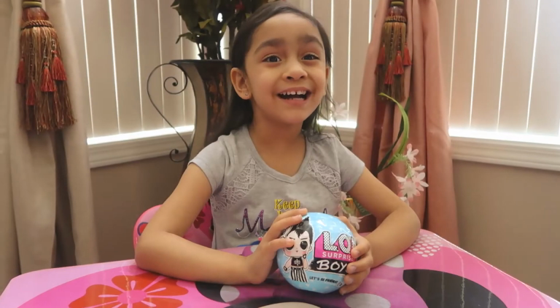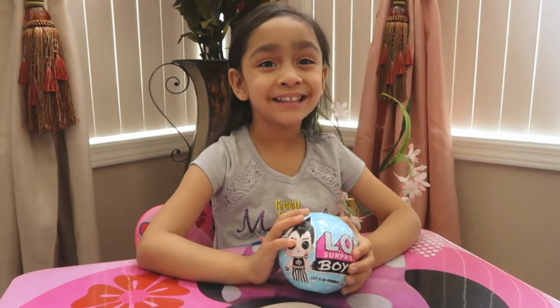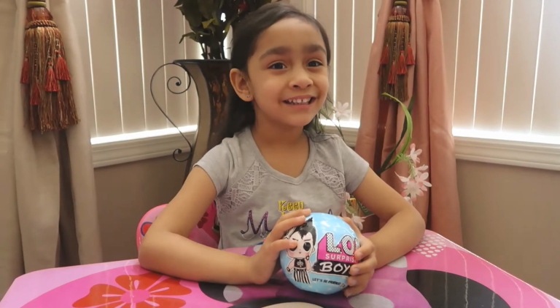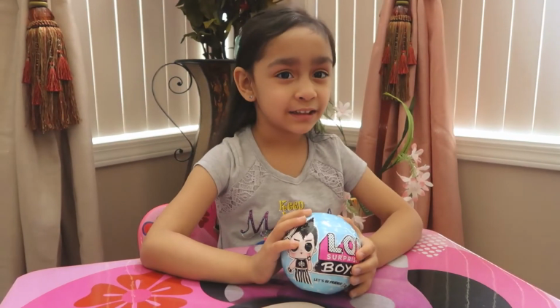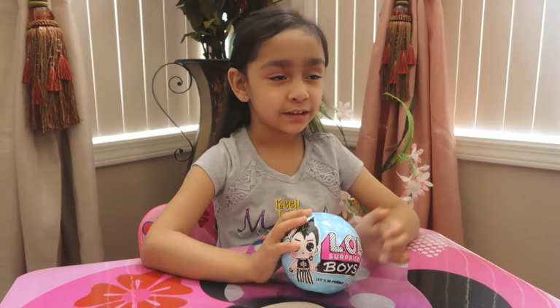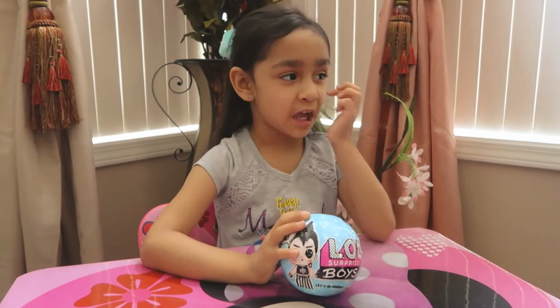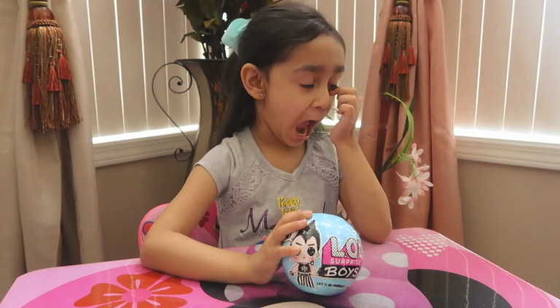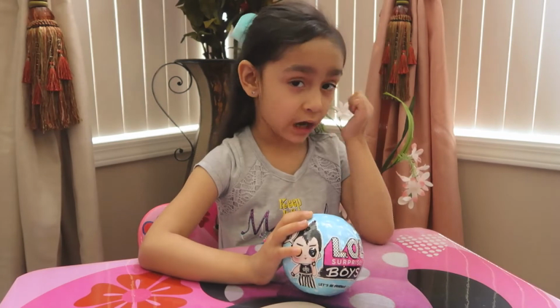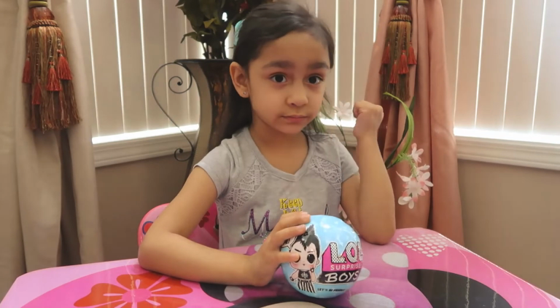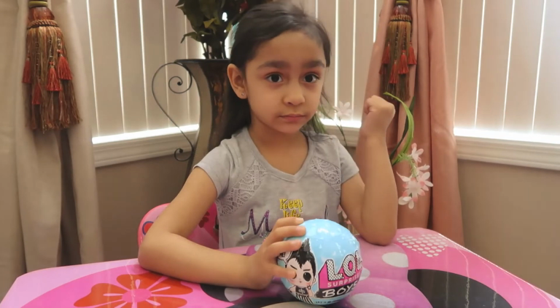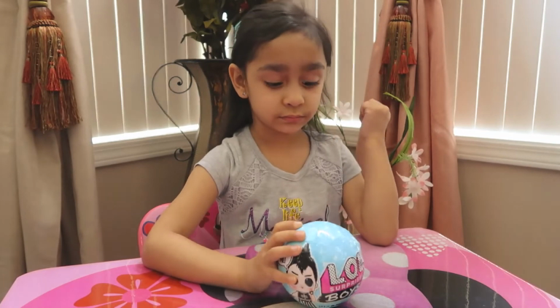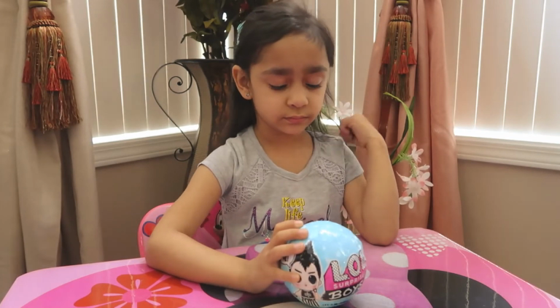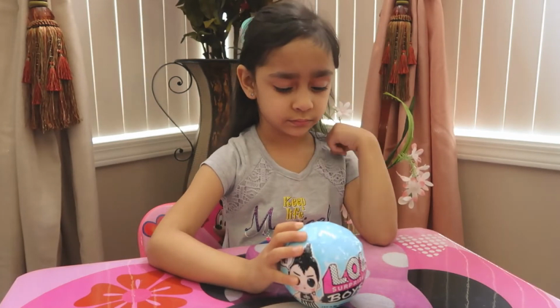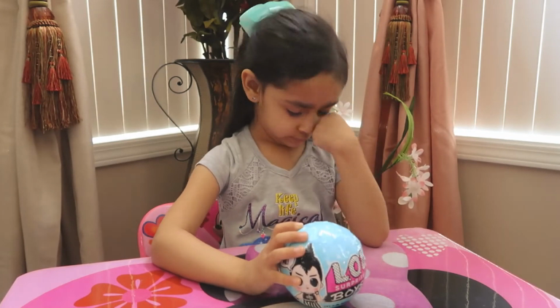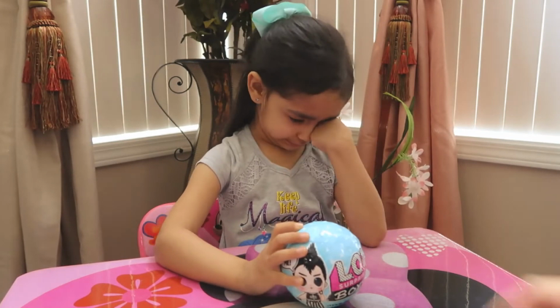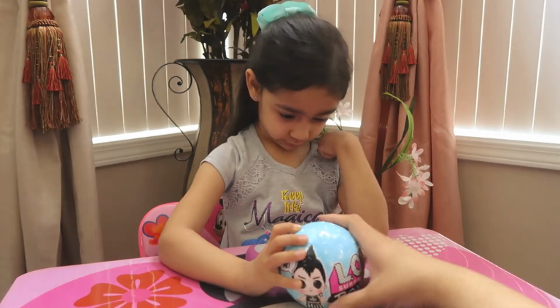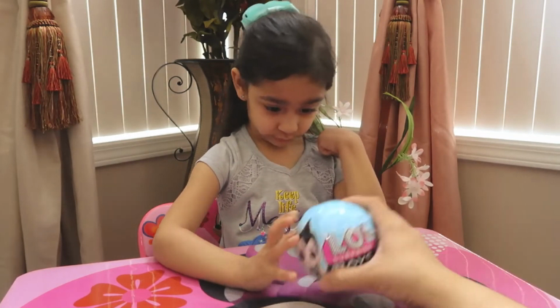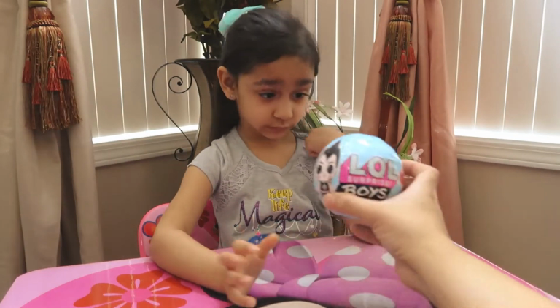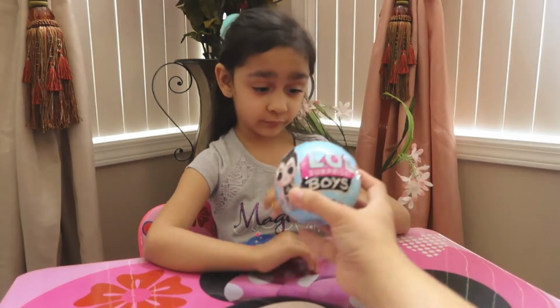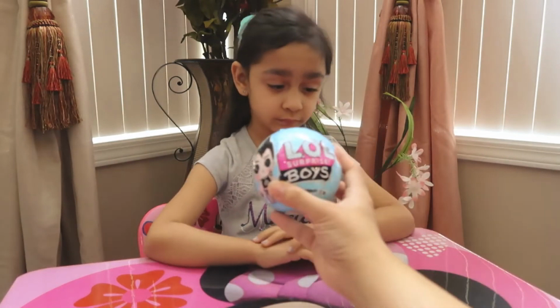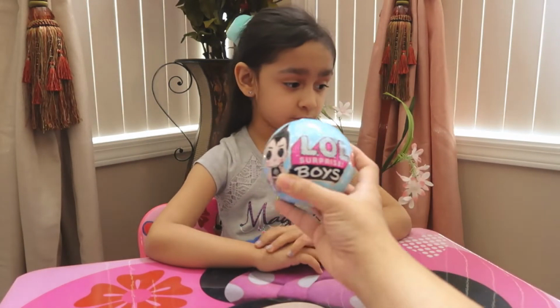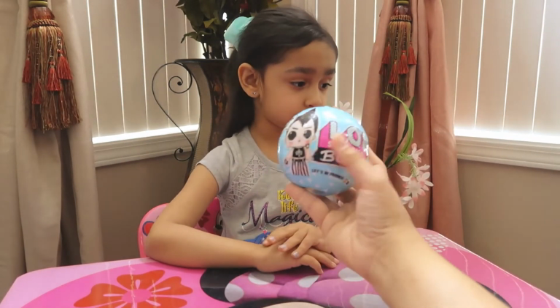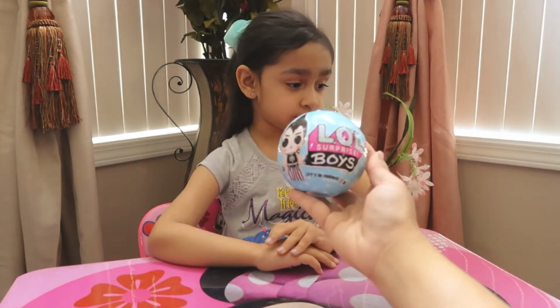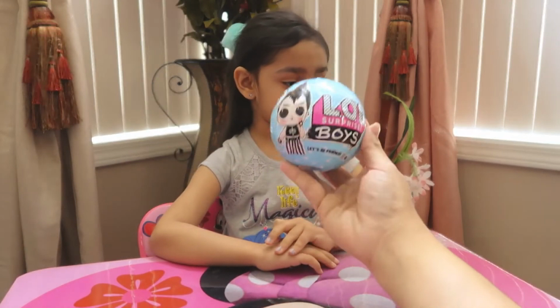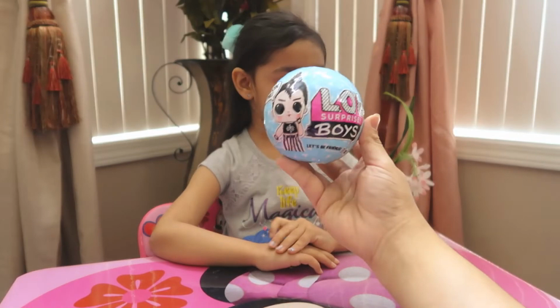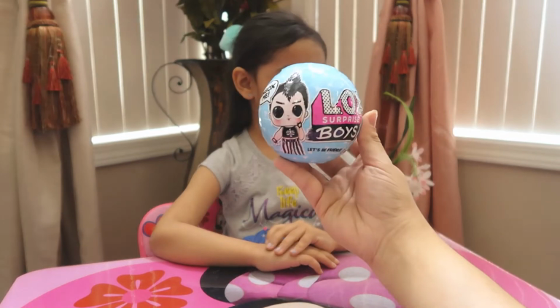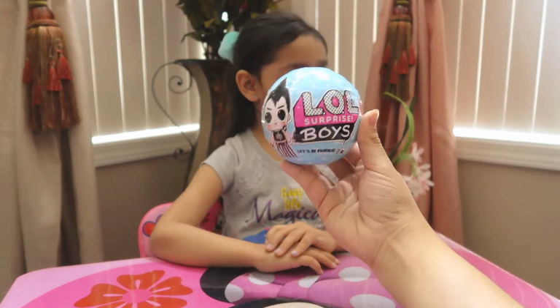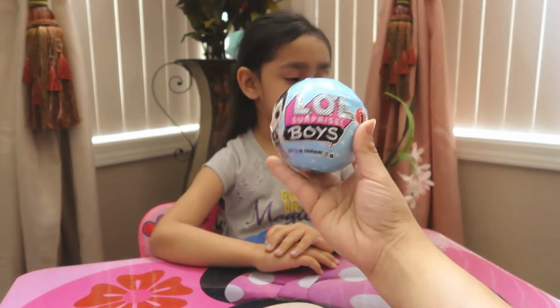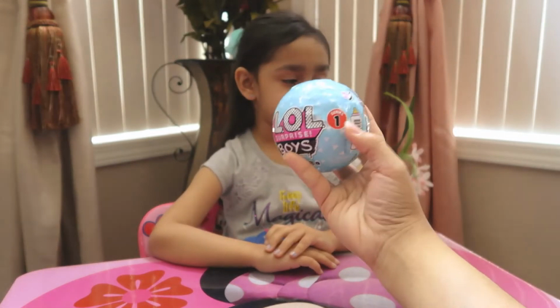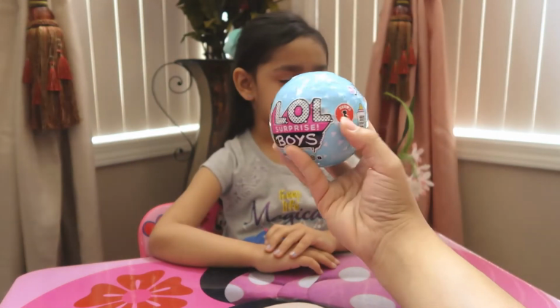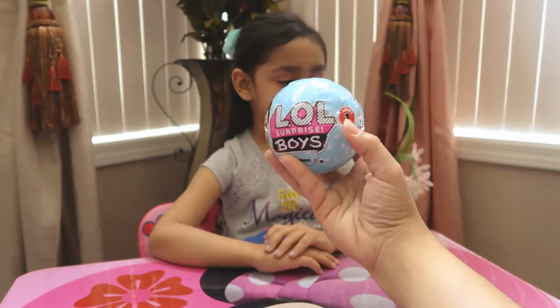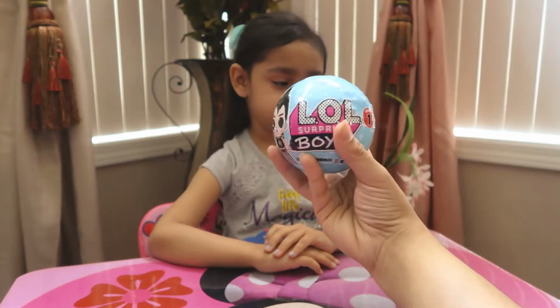Hi everyone, welcome to Aaliyah's Toyland. Today we are going to be opening the new LOL Surprise Boys, and this is series one.